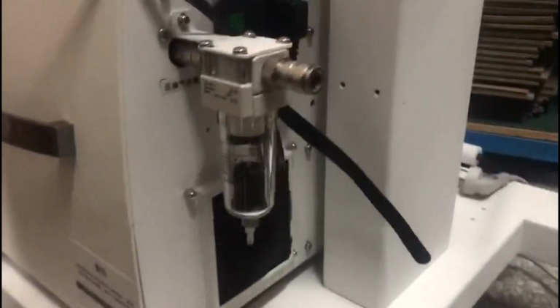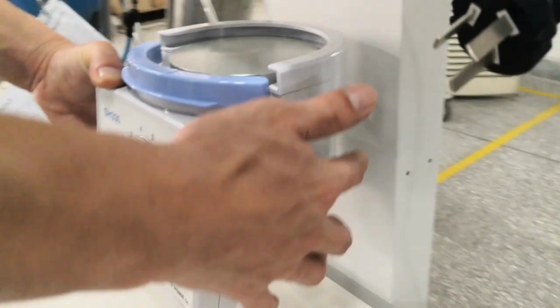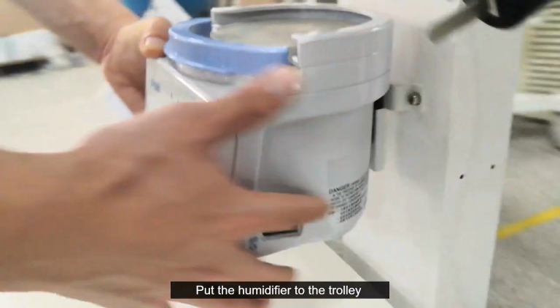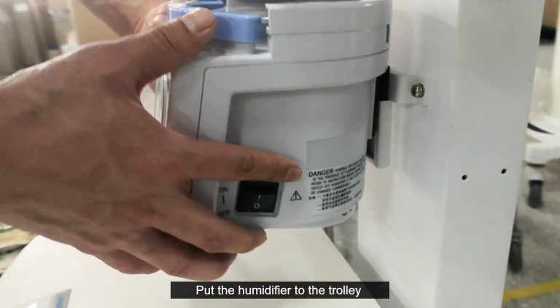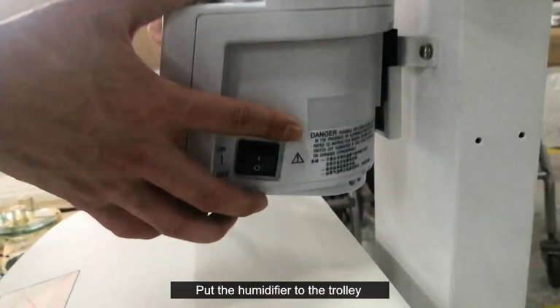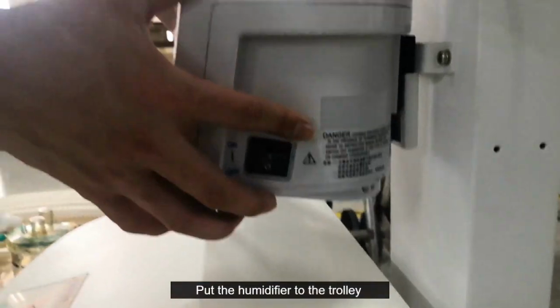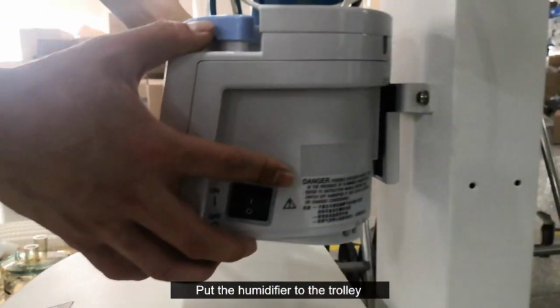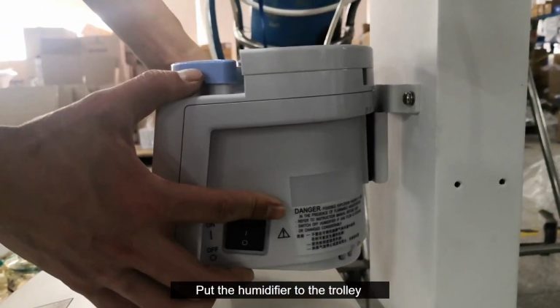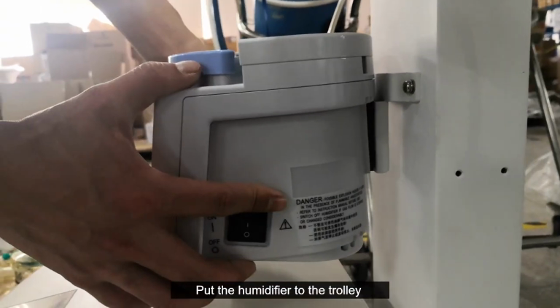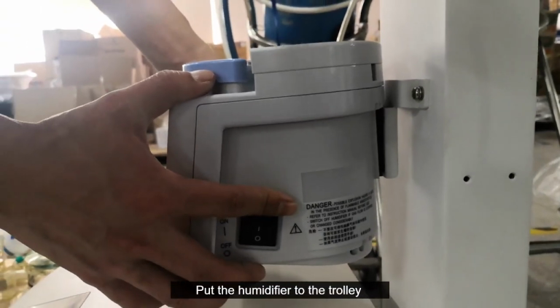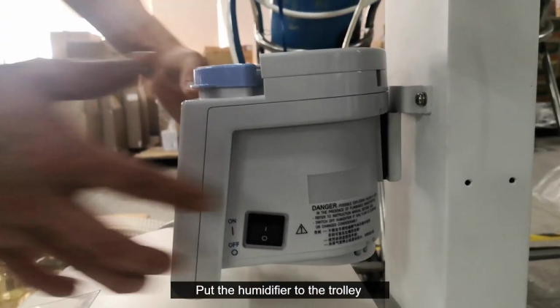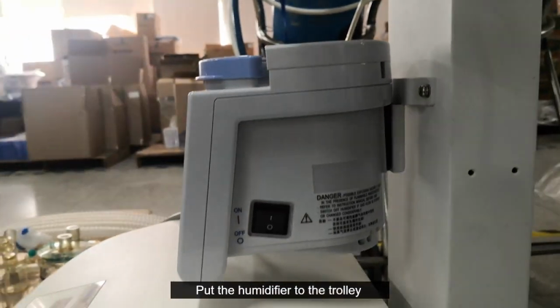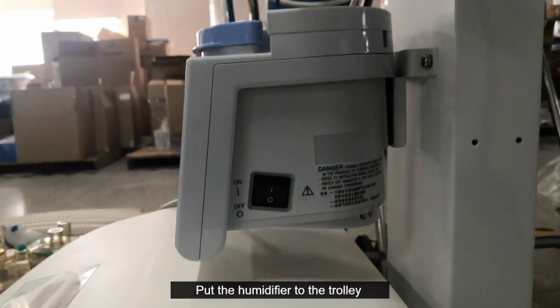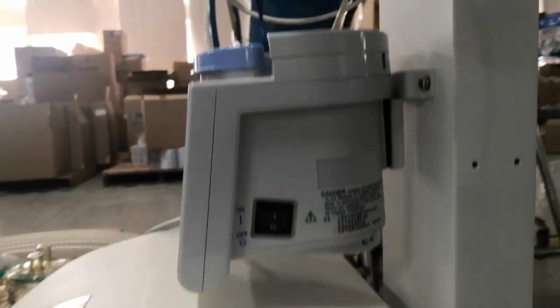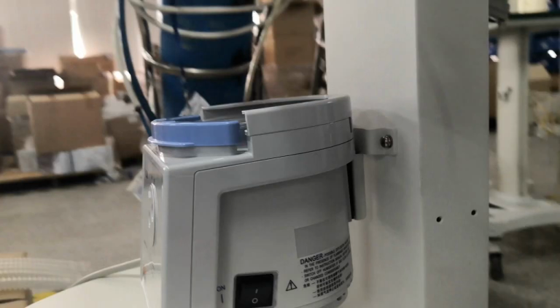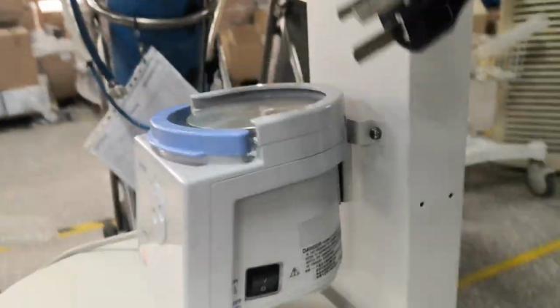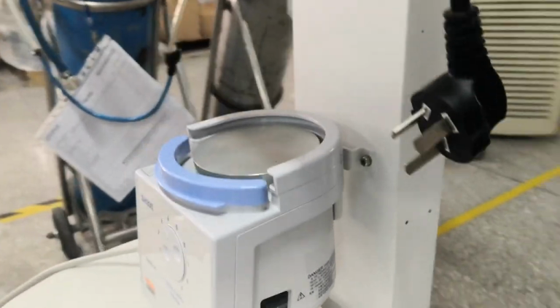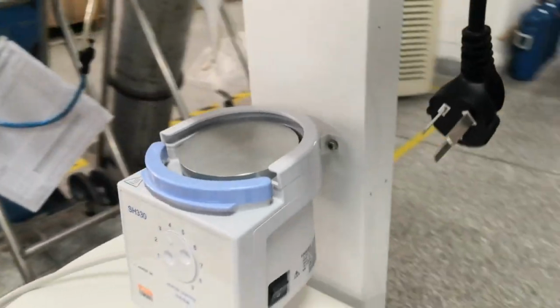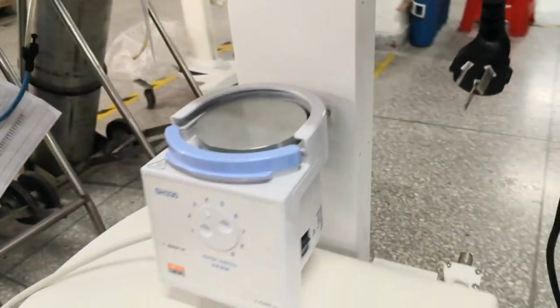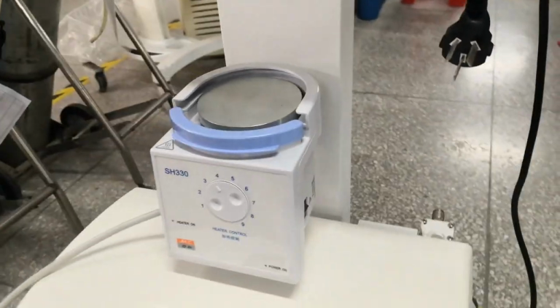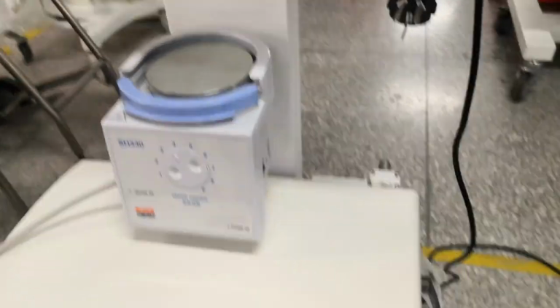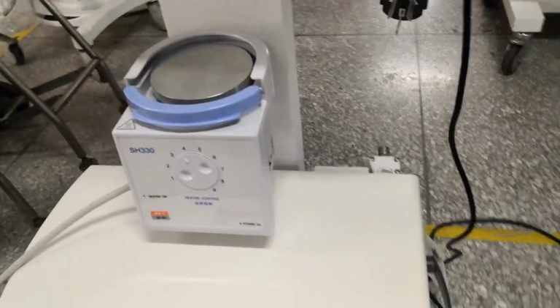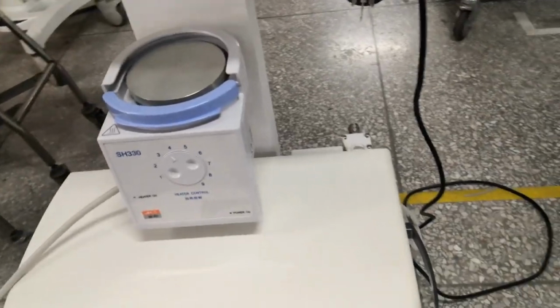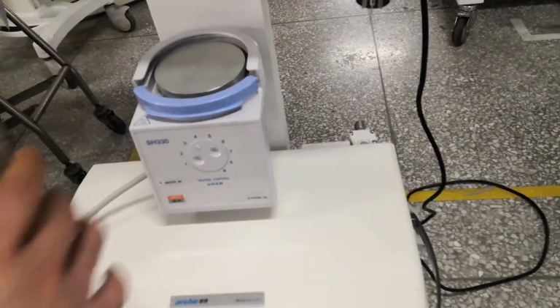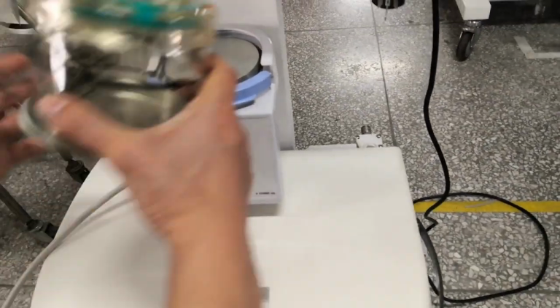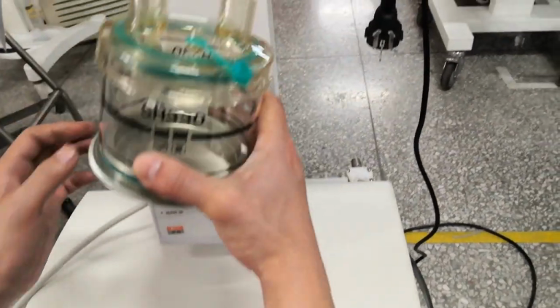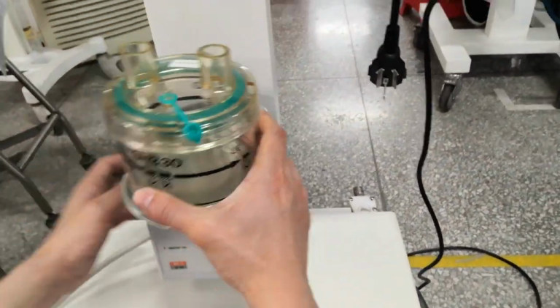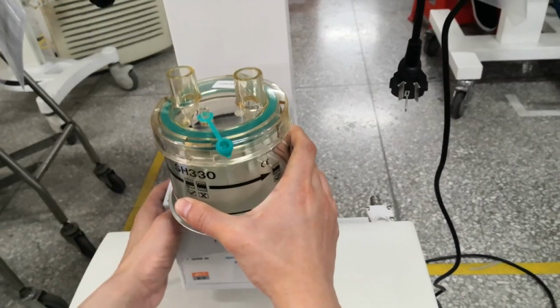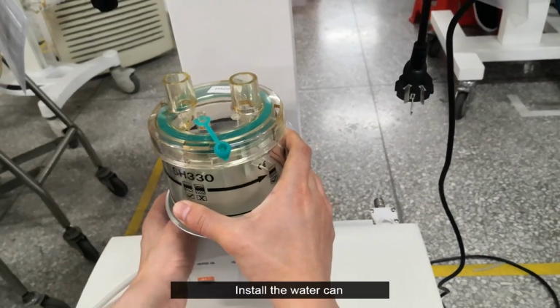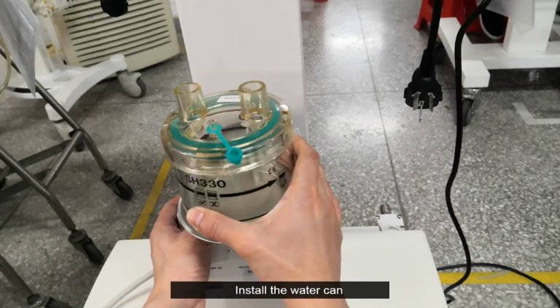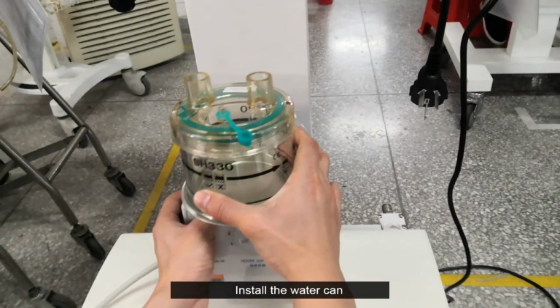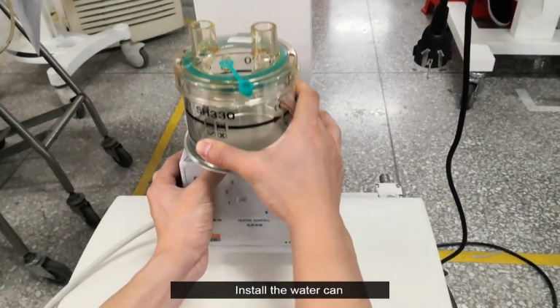Put the humidifier onto the trolley, then install the water can.